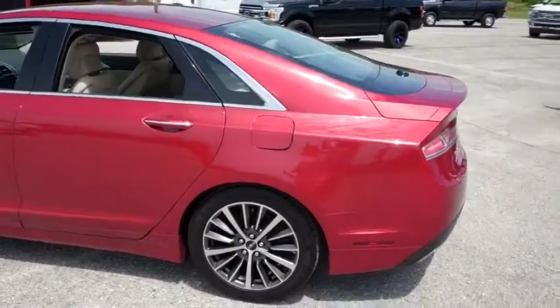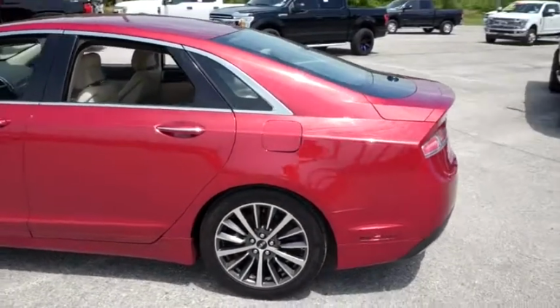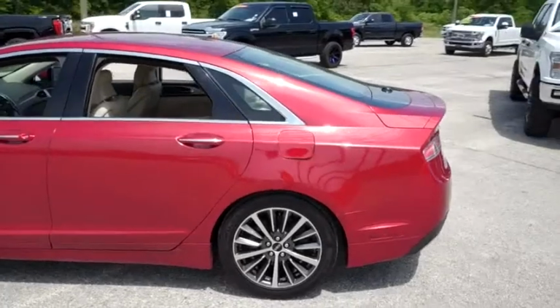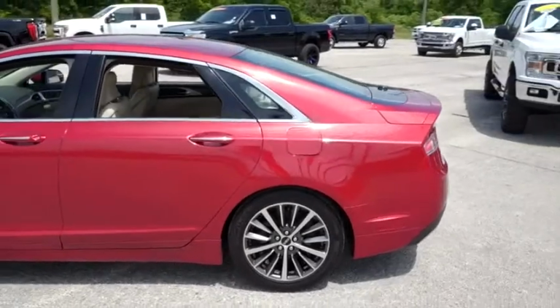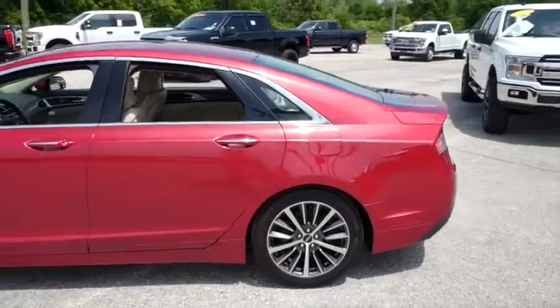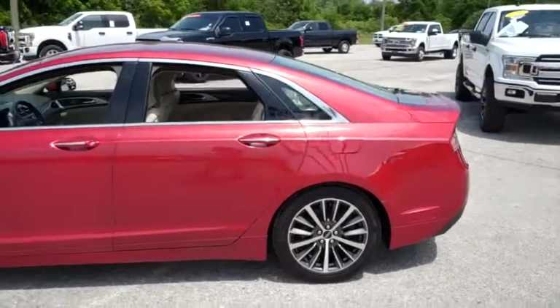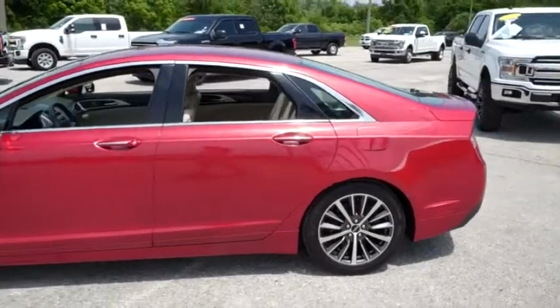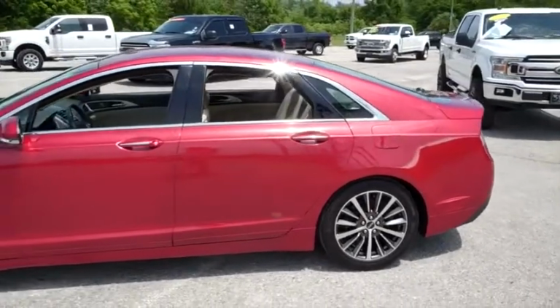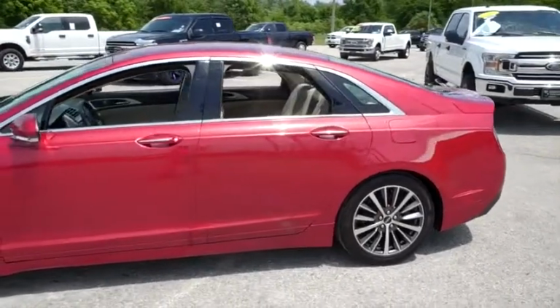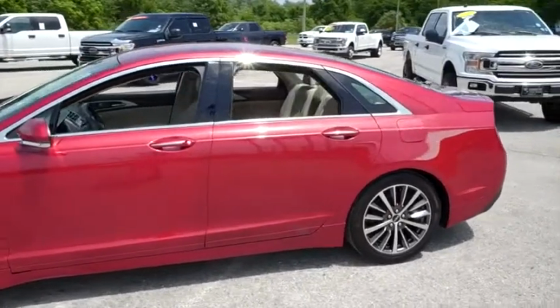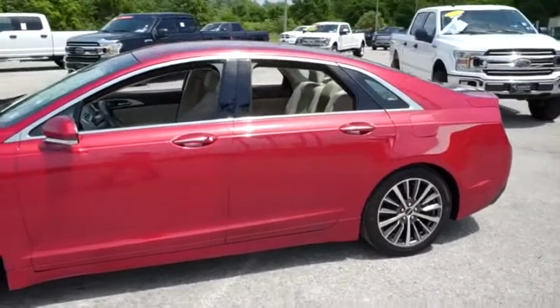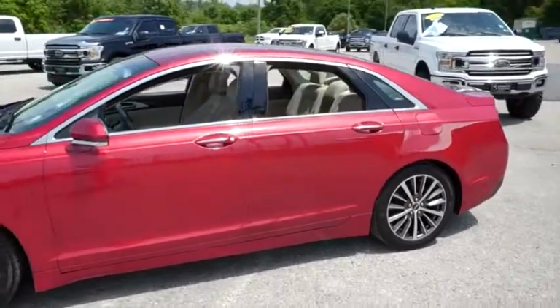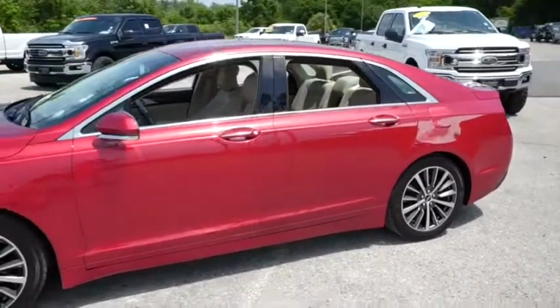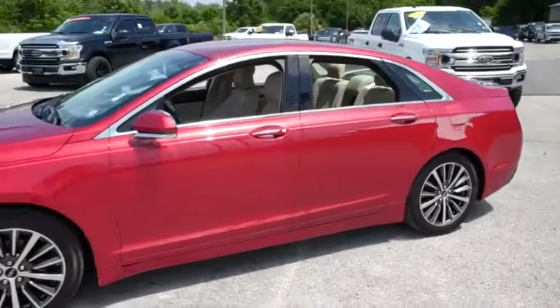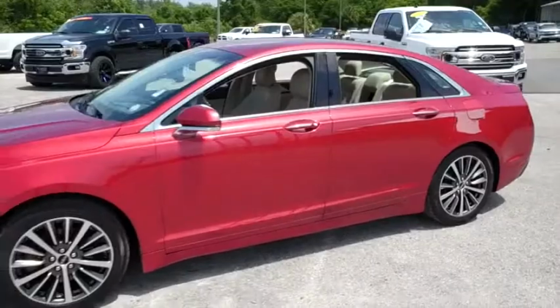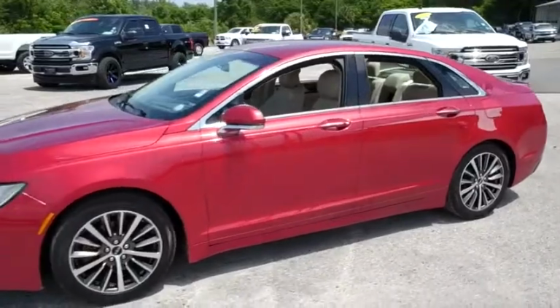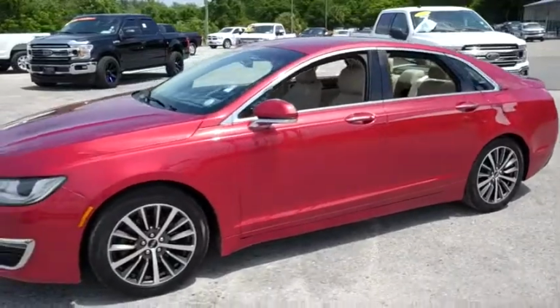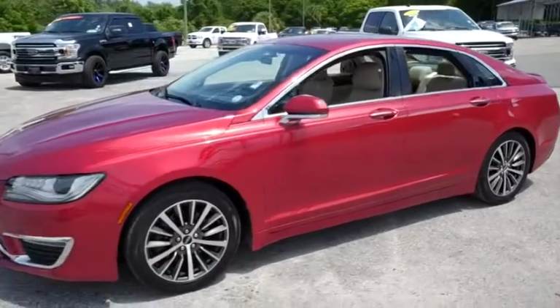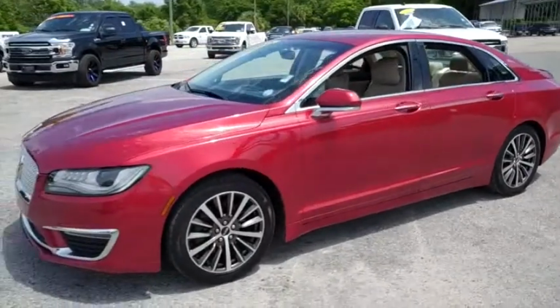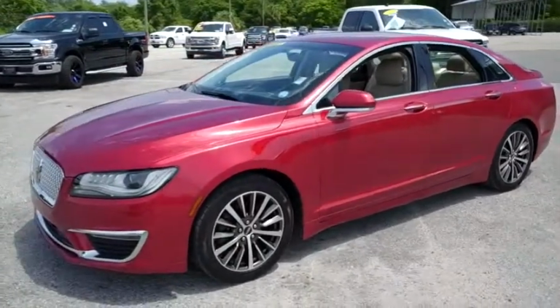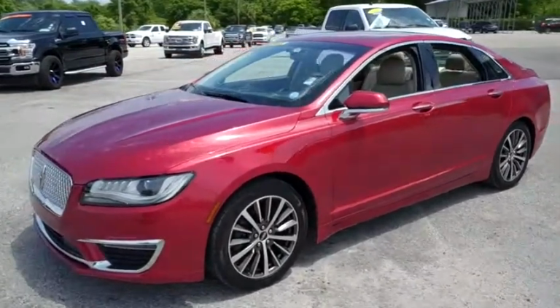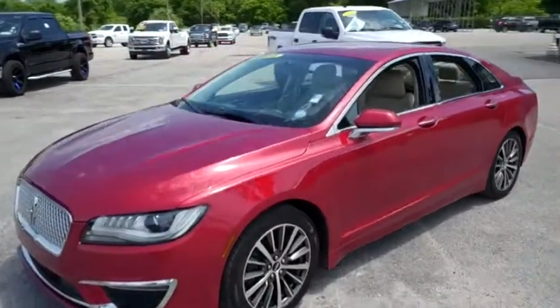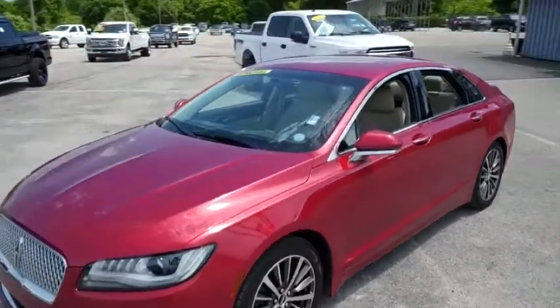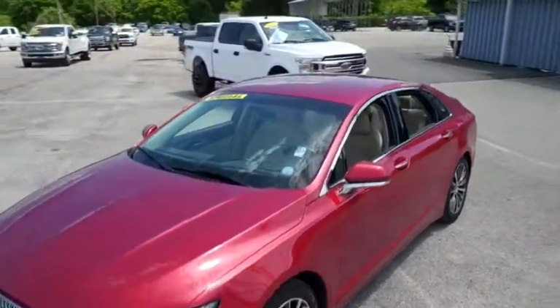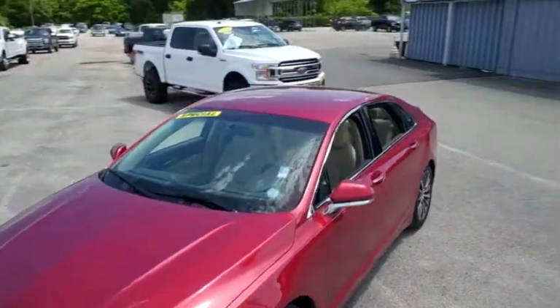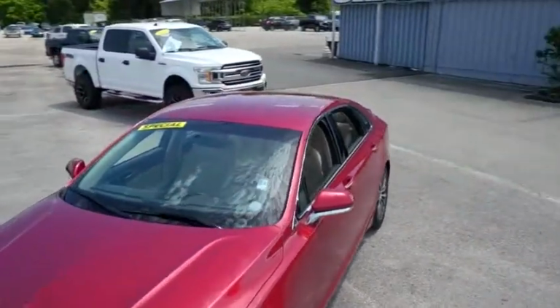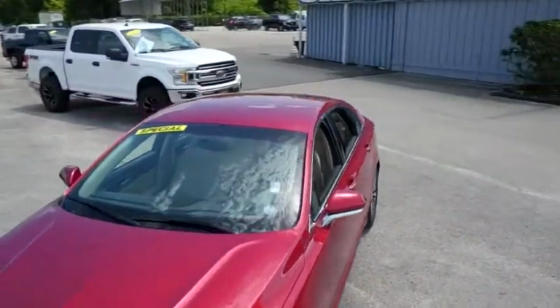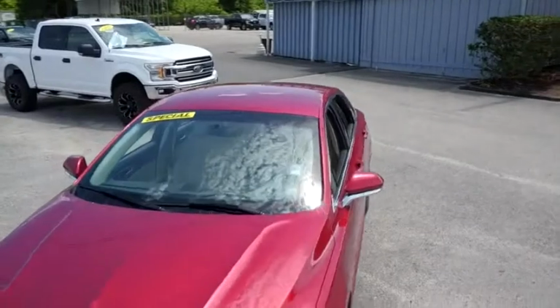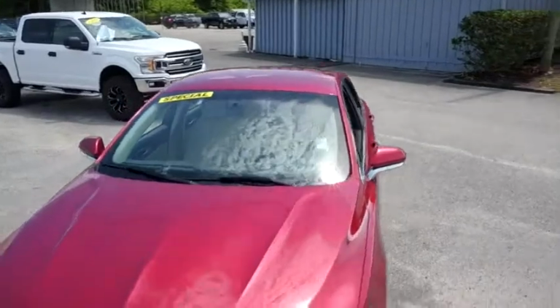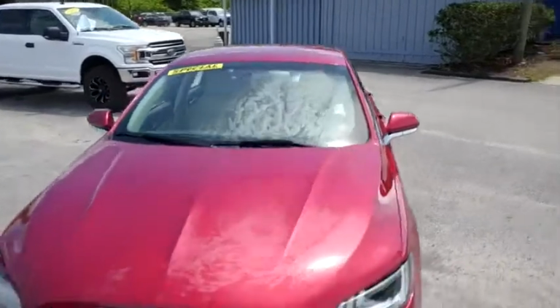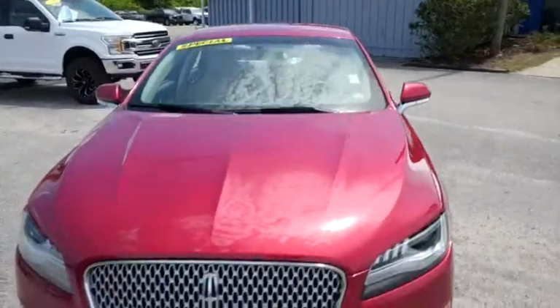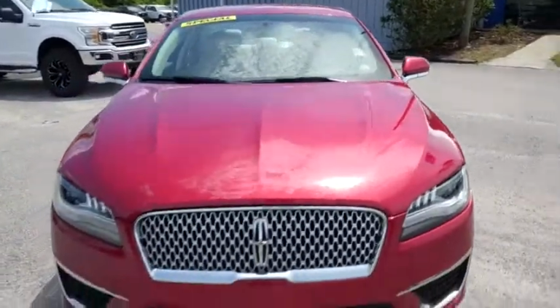Today, Gibson Truck World proudly presents this beautiful, super luxury, smooth ride-gliding, luxury sliding Lincoln MKZ with those beautiful alloy wheels. Wow, this thing is surely breathtaking.